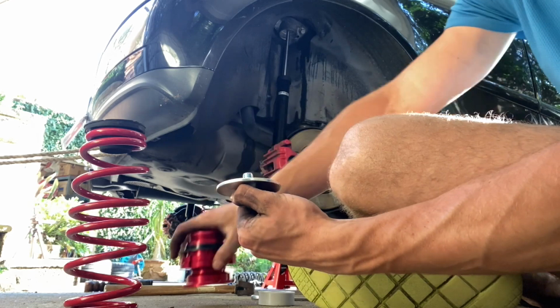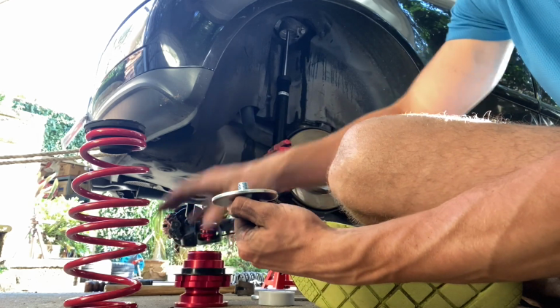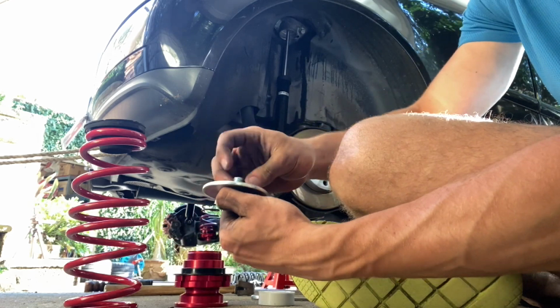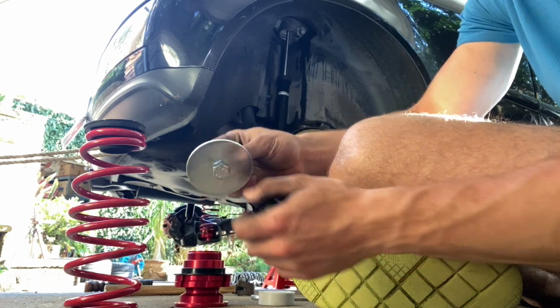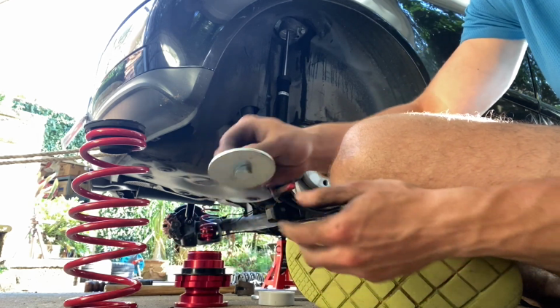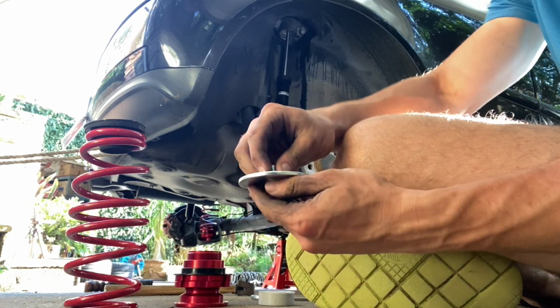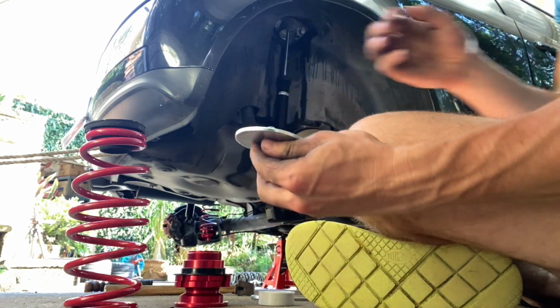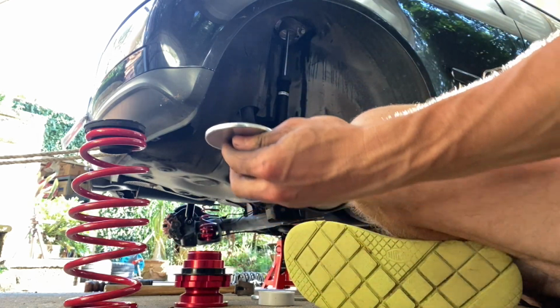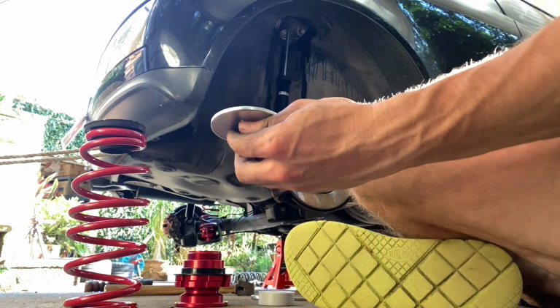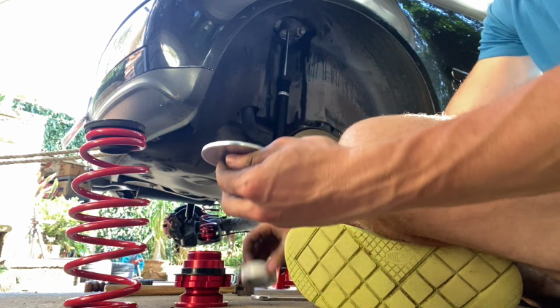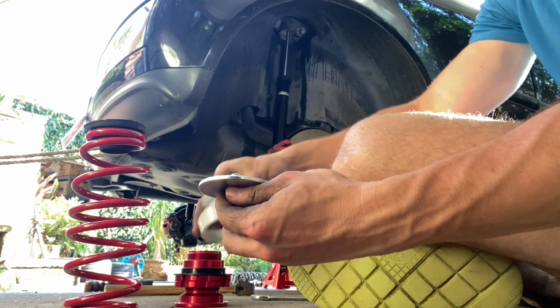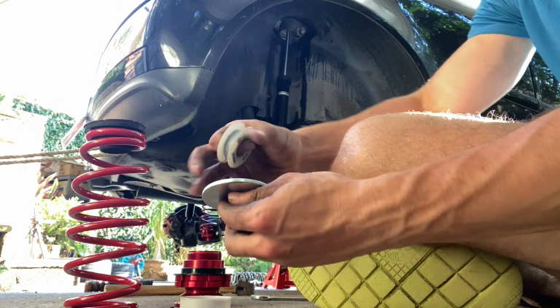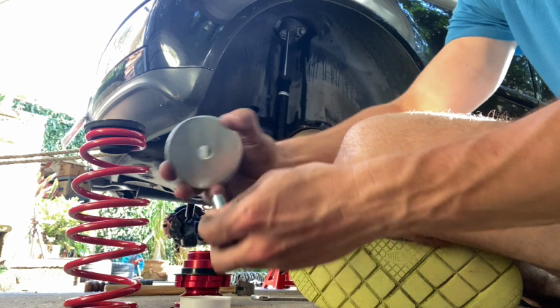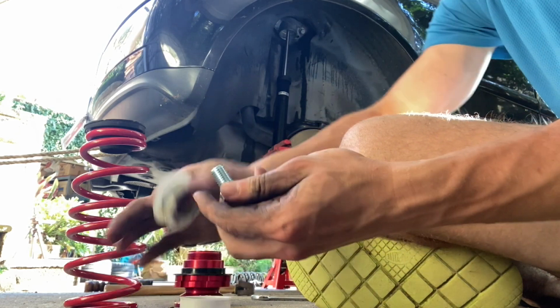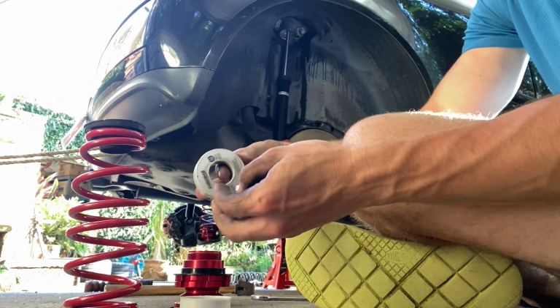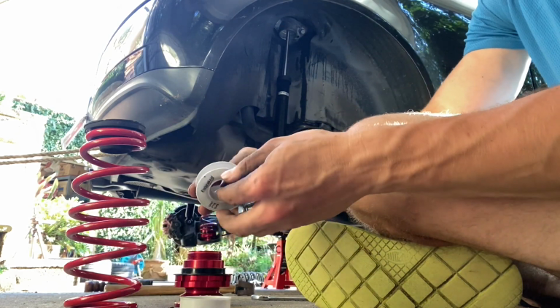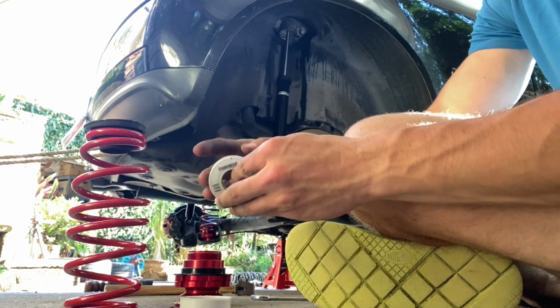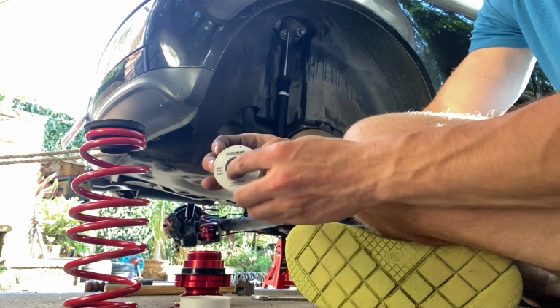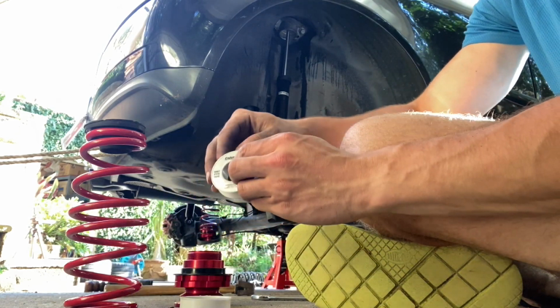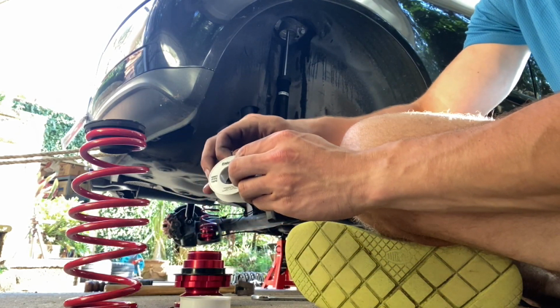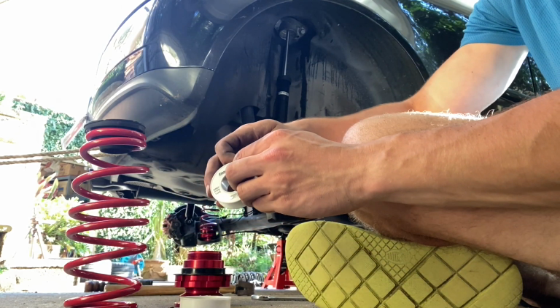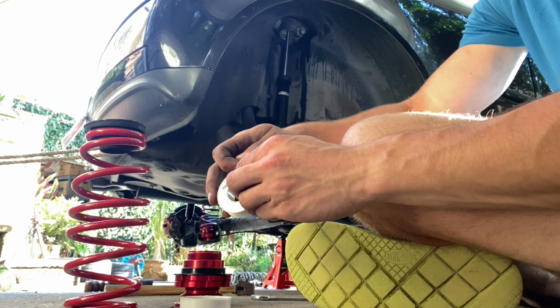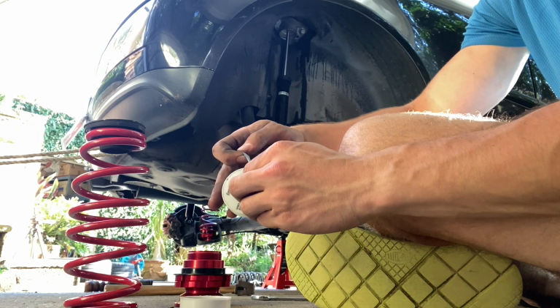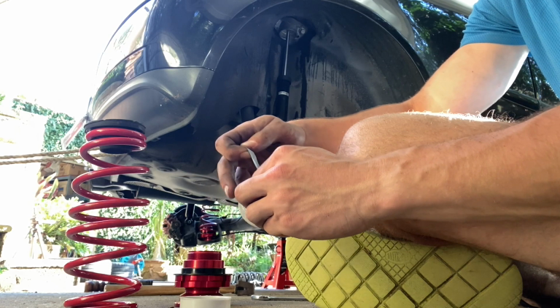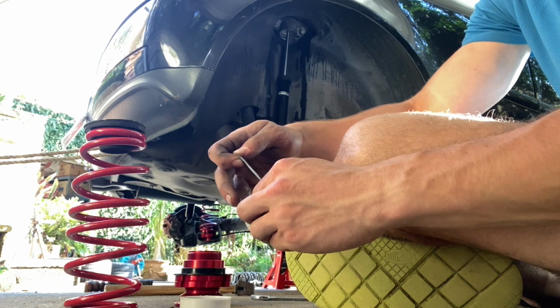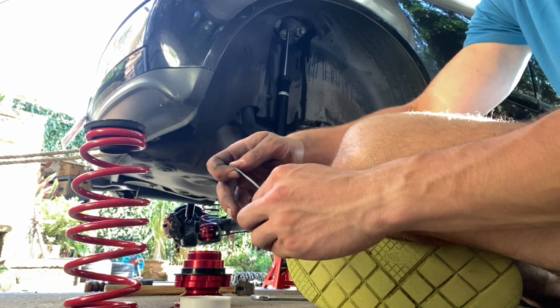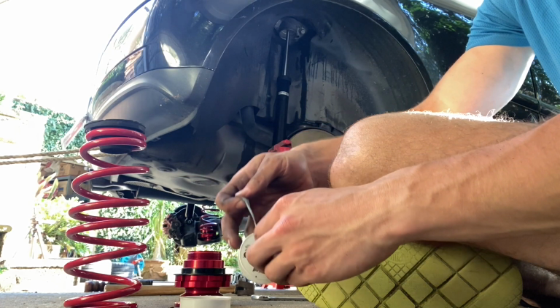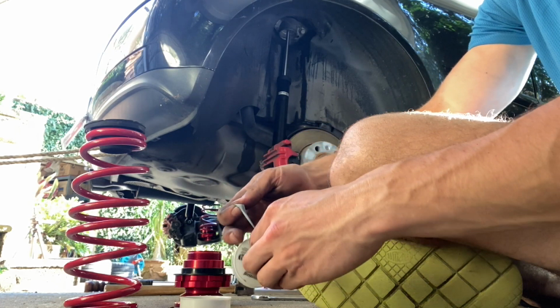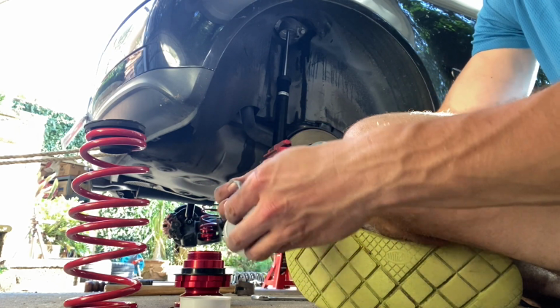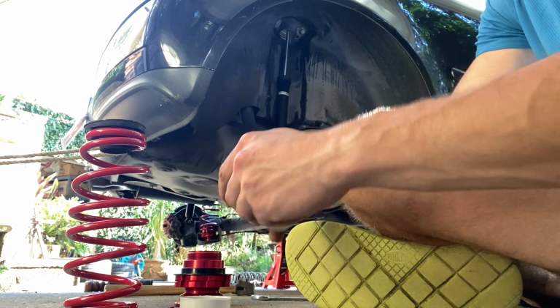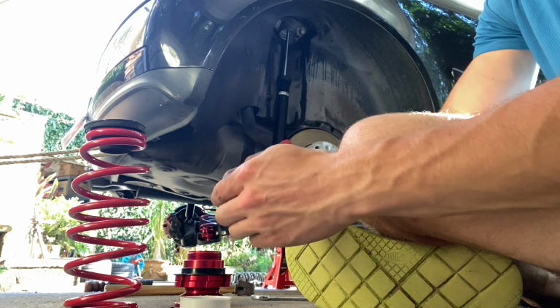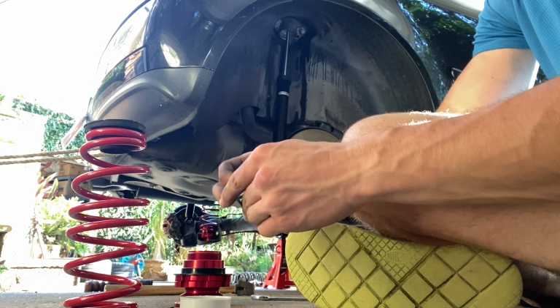What I'm going to do to make sure it doesn't undo is I'm going to put on some plumber's tape — which is right here — onto the bolt. That will make sure it doesn't undo with vibrations and stuff. It's kind of like Loctite.